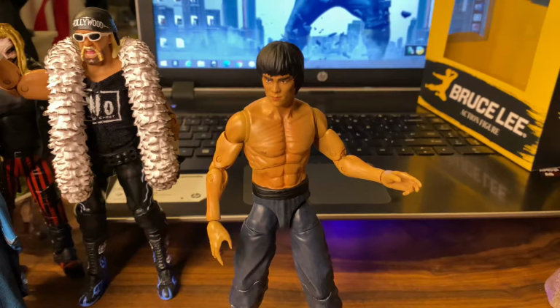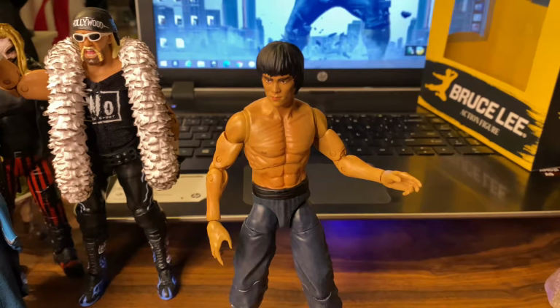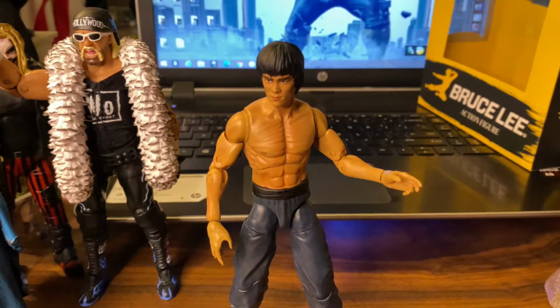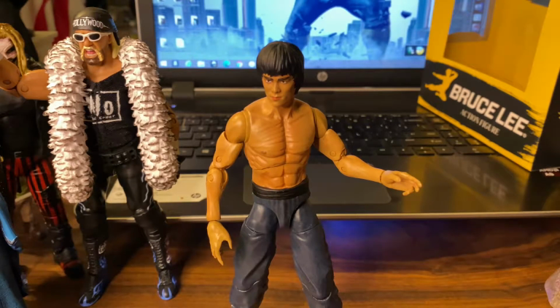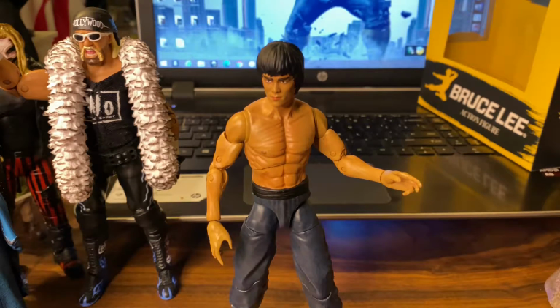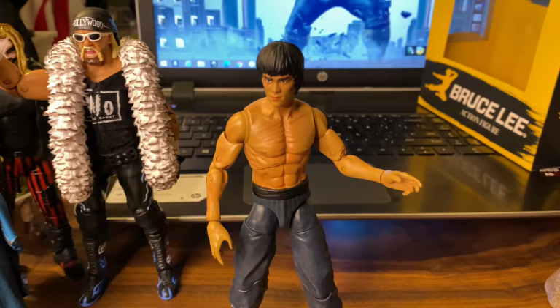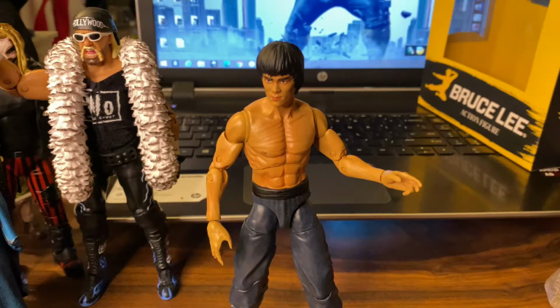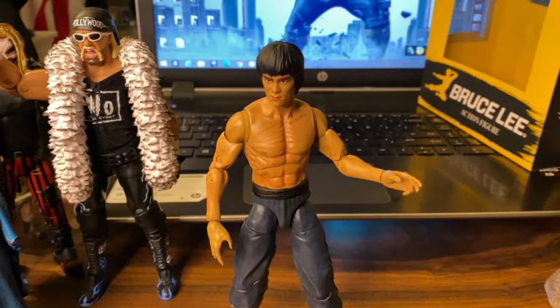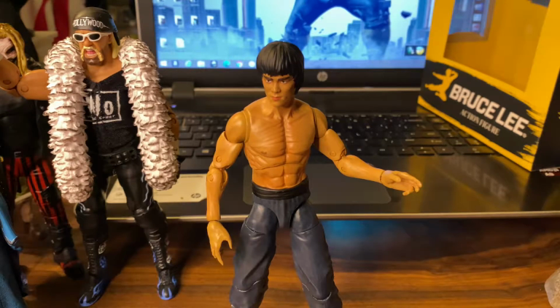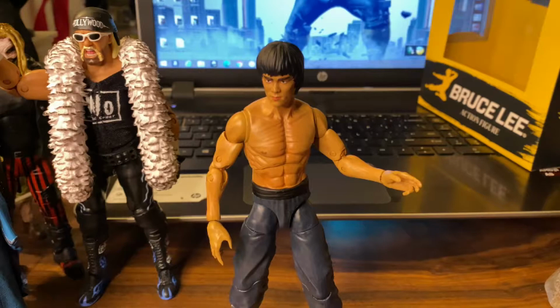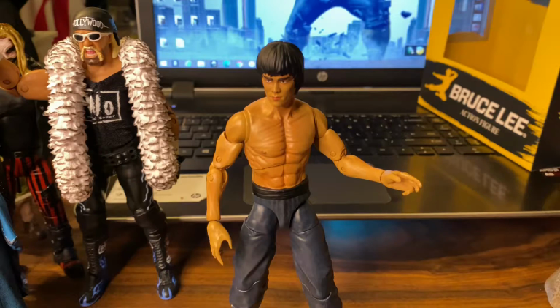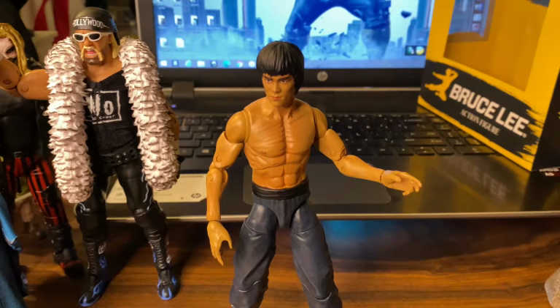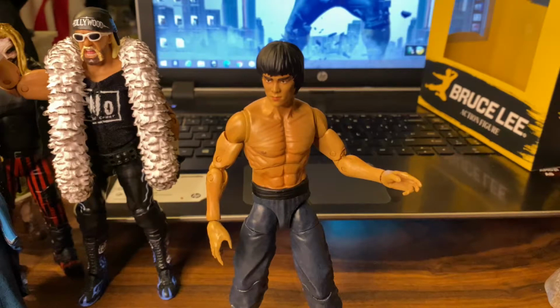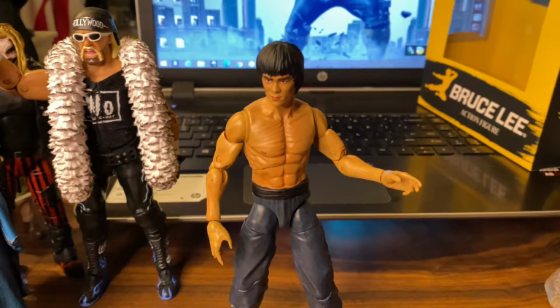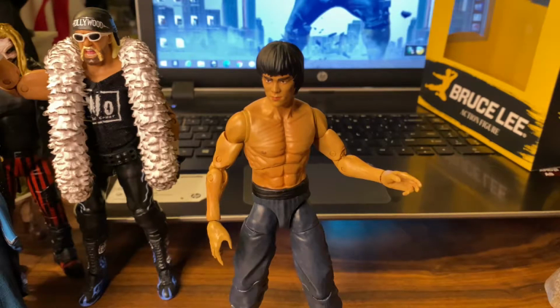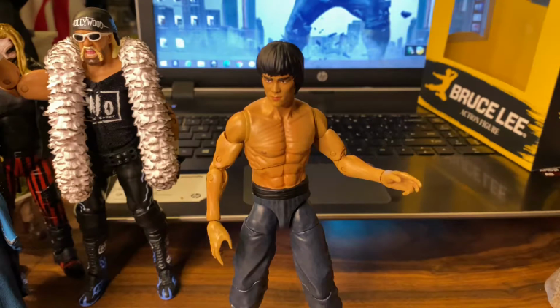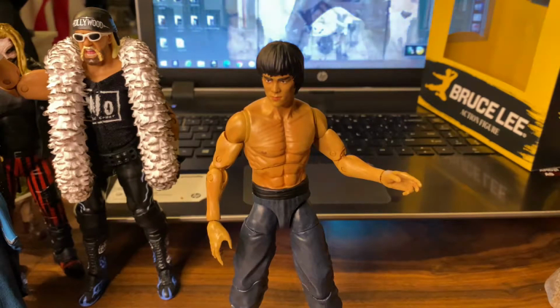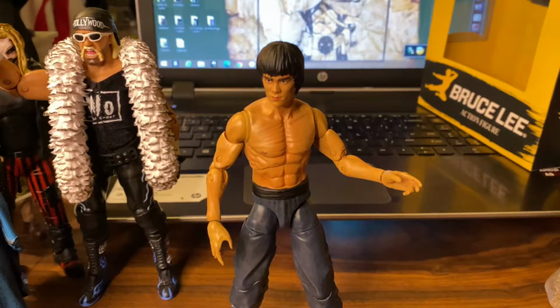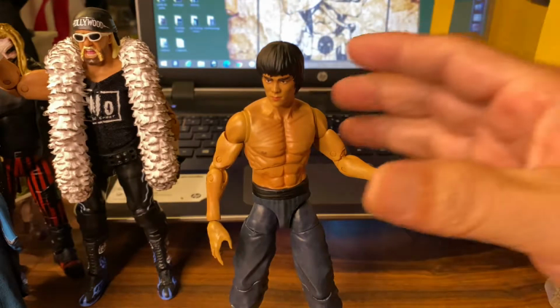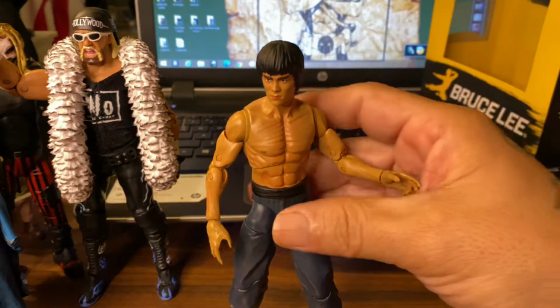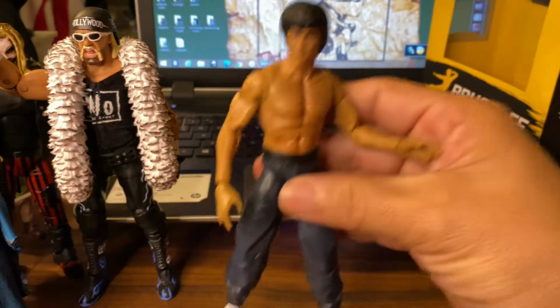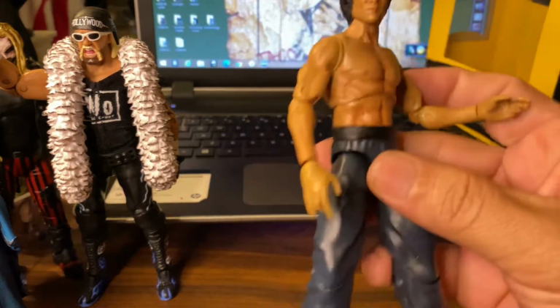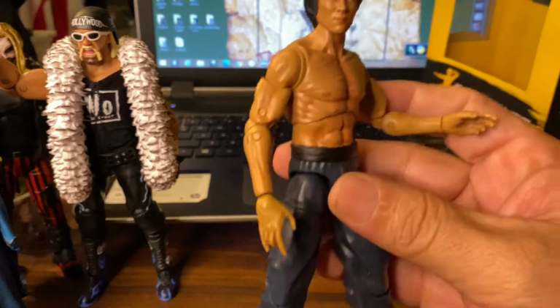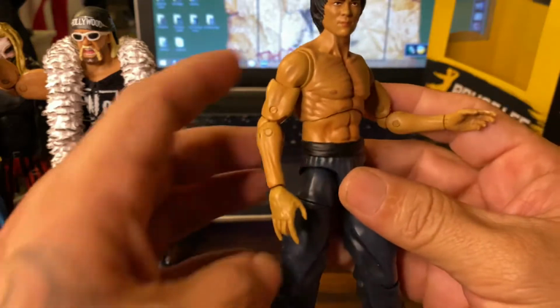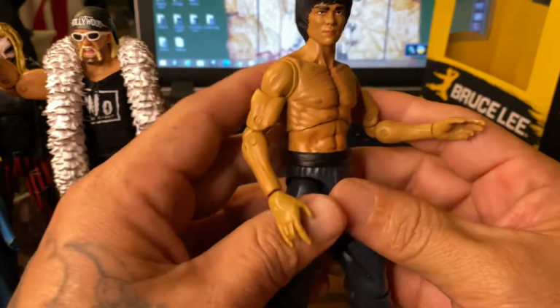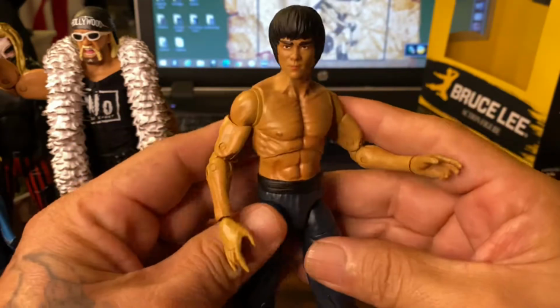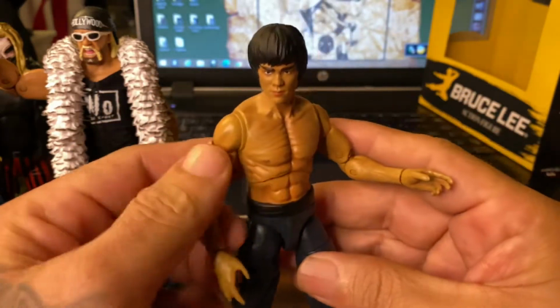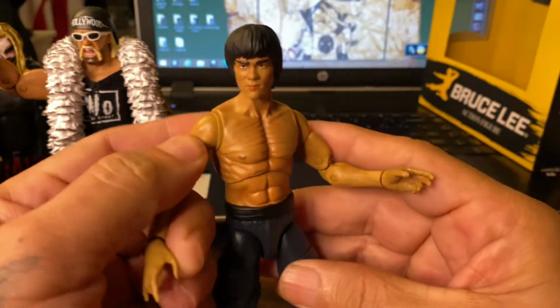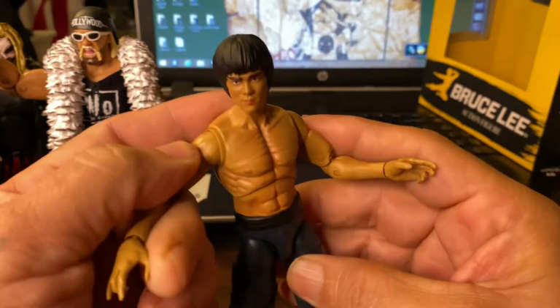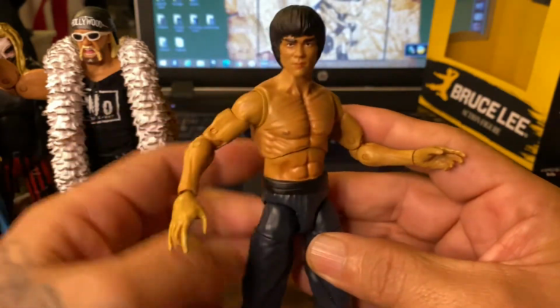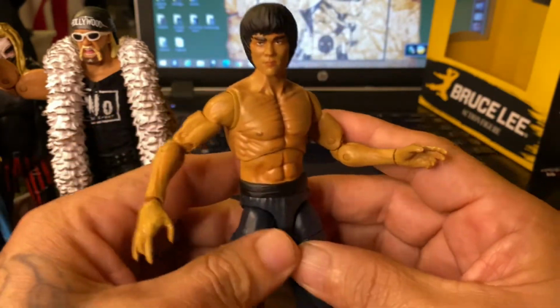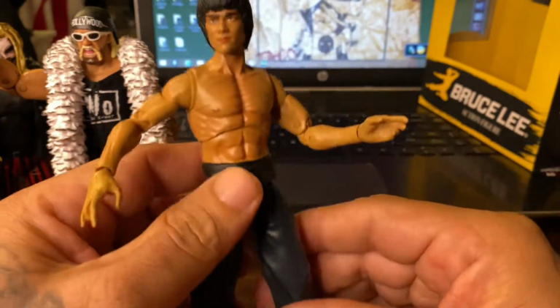What's going on guys, welcome back to another one of my videos. Today we are going to be going over this guy right here — Bruce Lee. Let me give you a little bit of info on this guy.